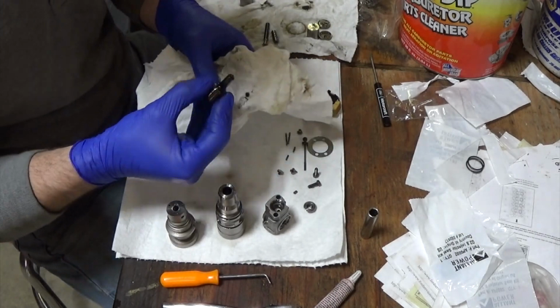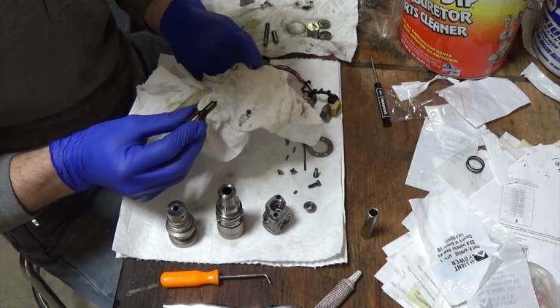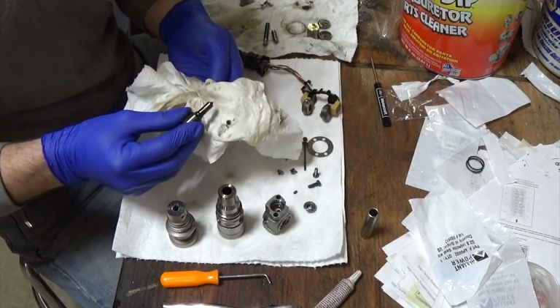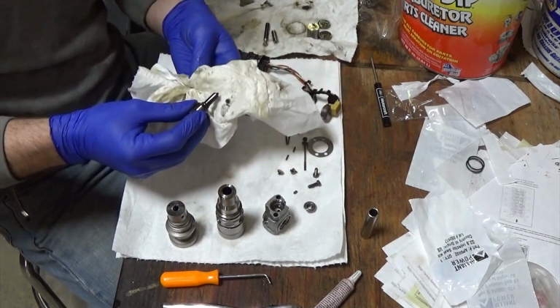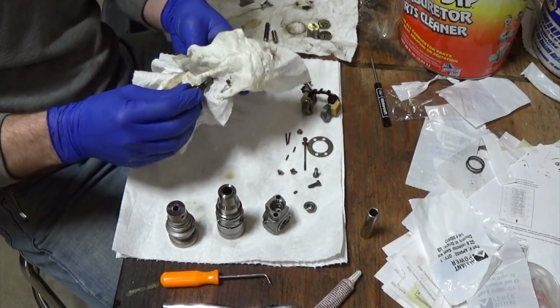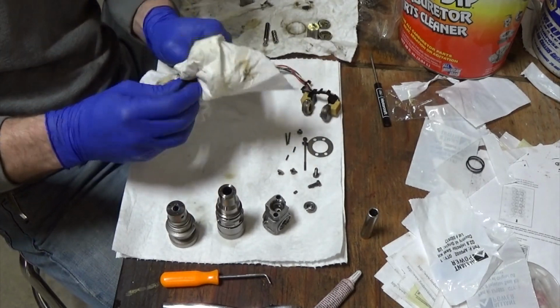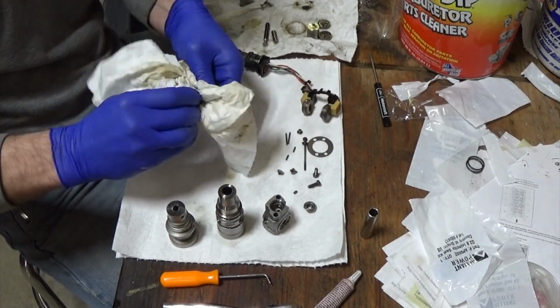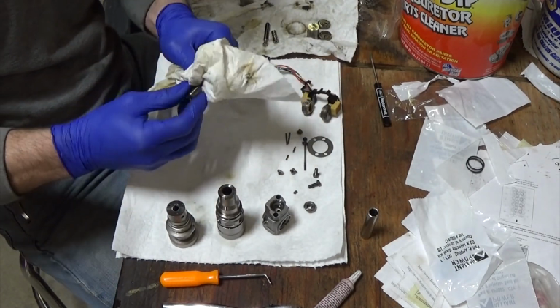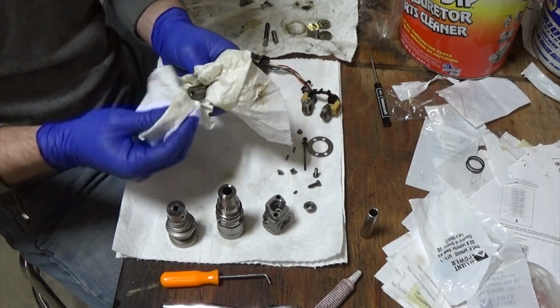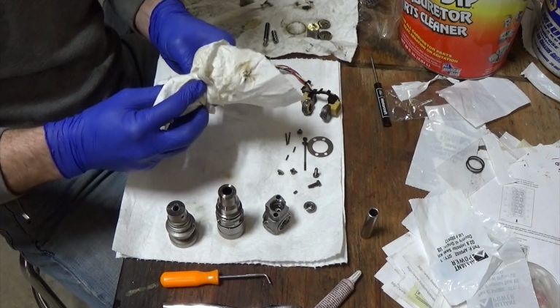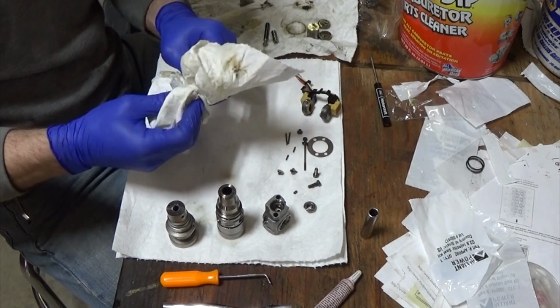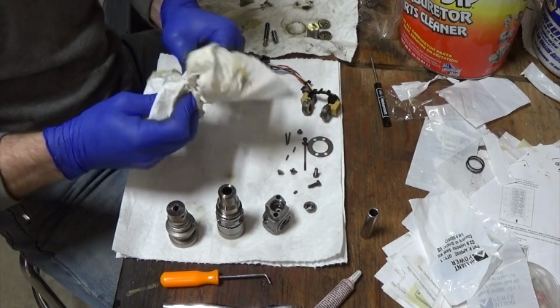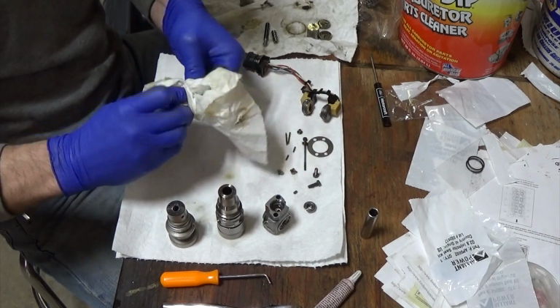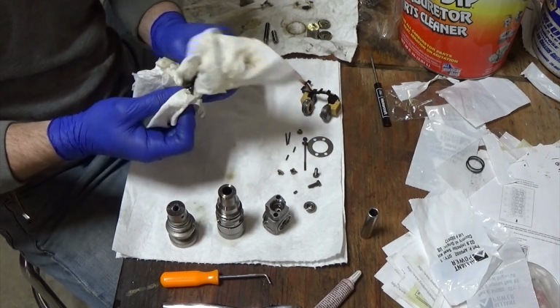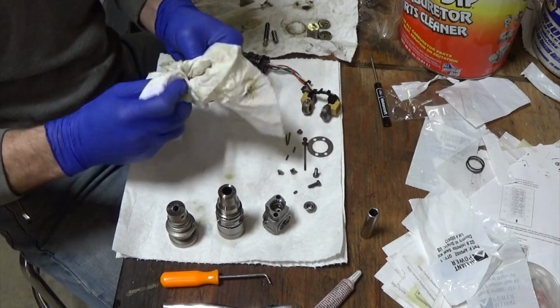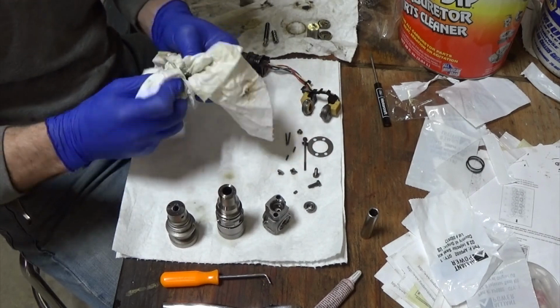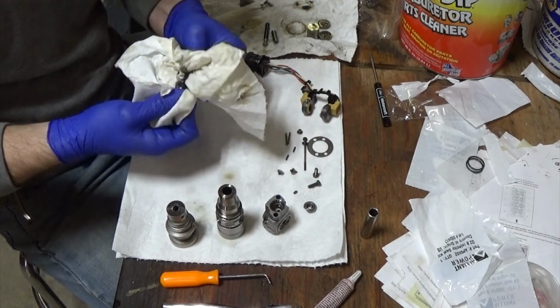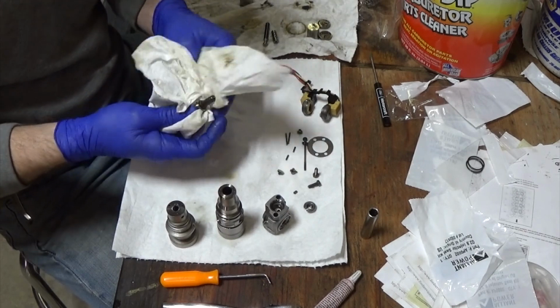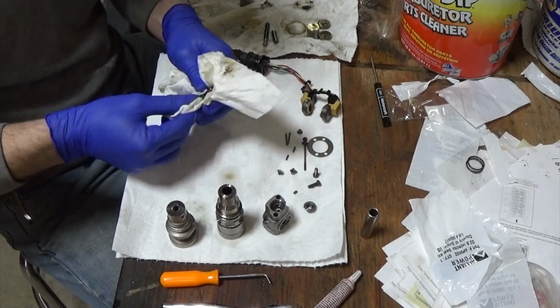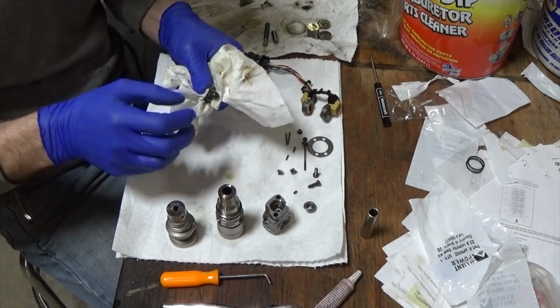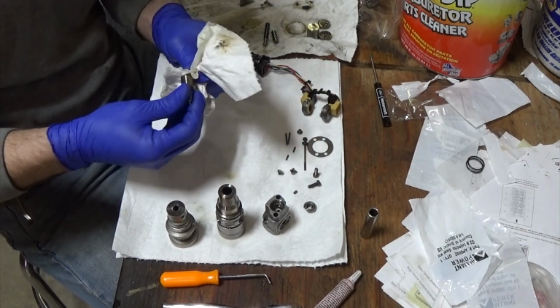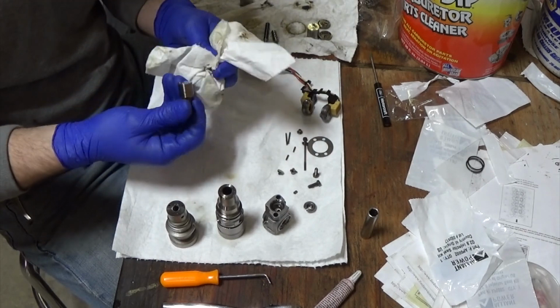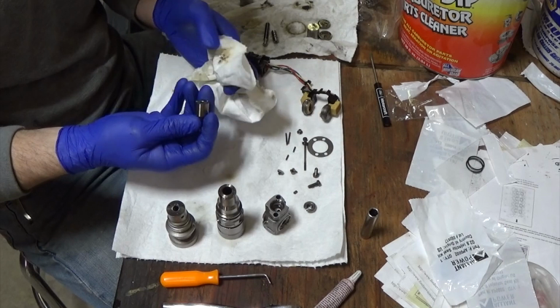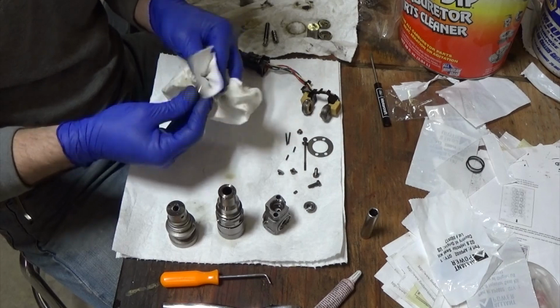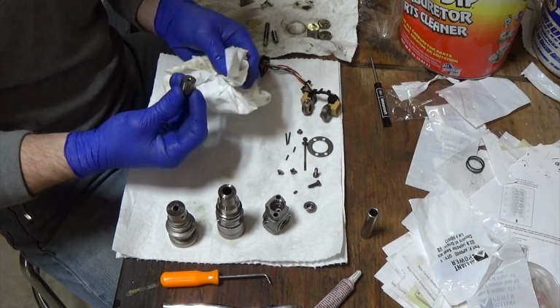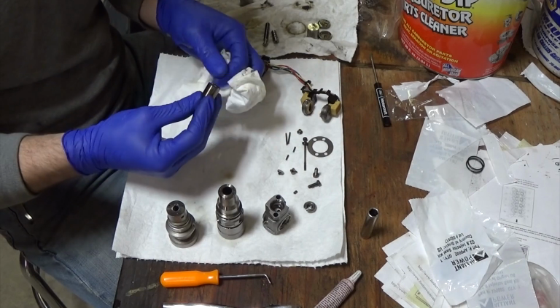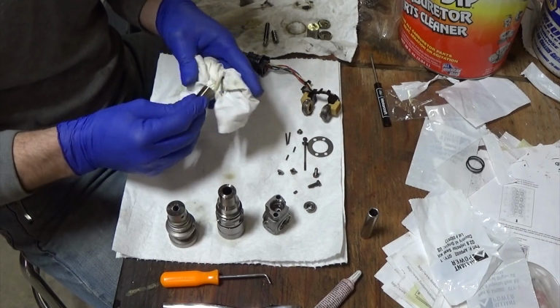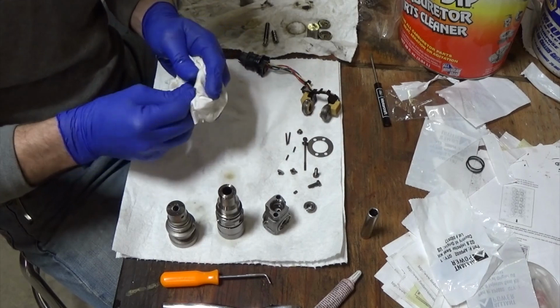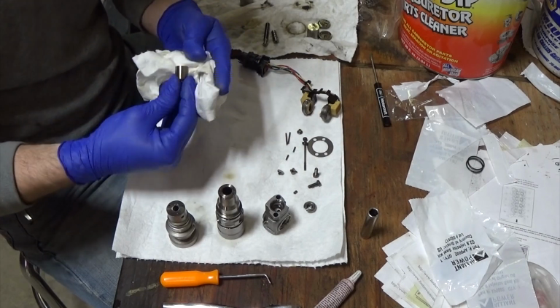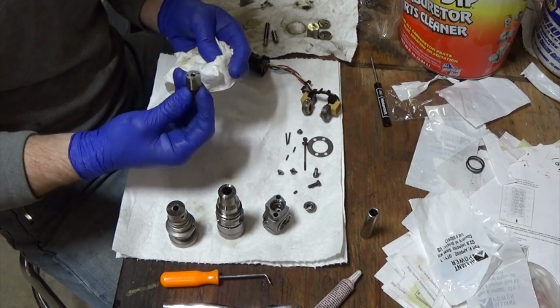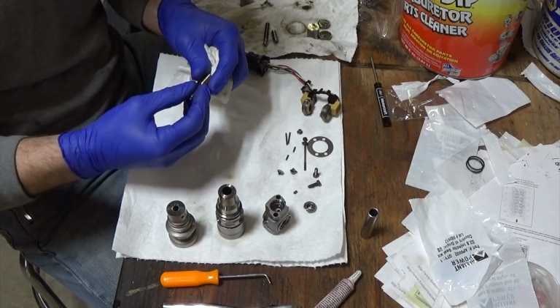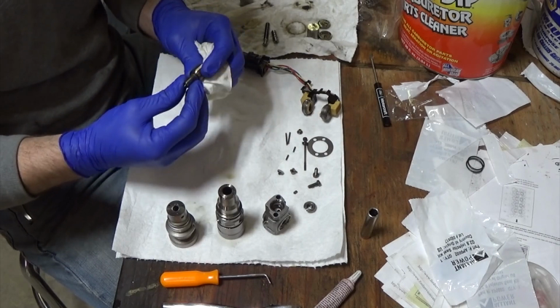Nozzle — always make sure it's clean. You won't always get it super clean; it gets stained because it's seeing the combustion gases.